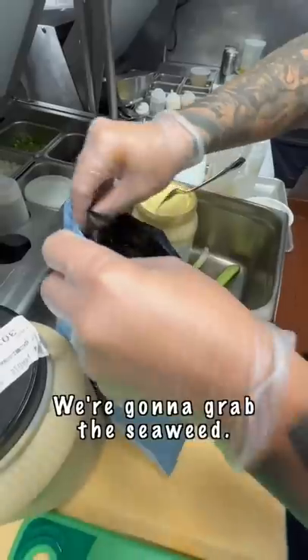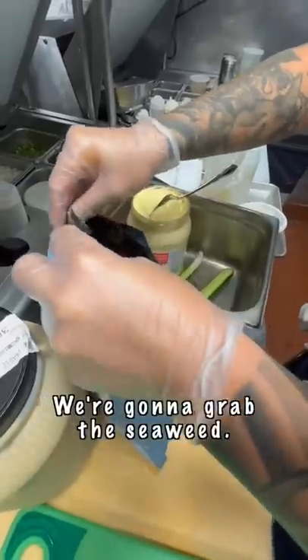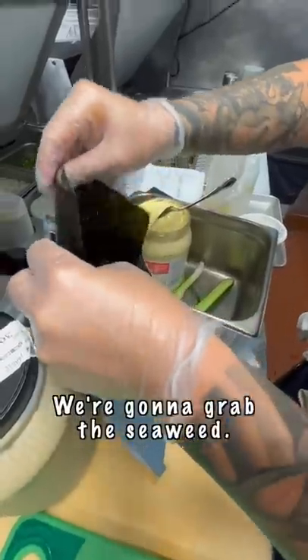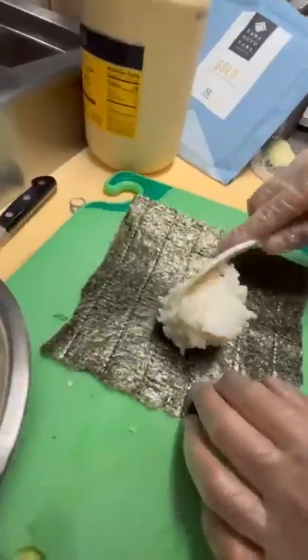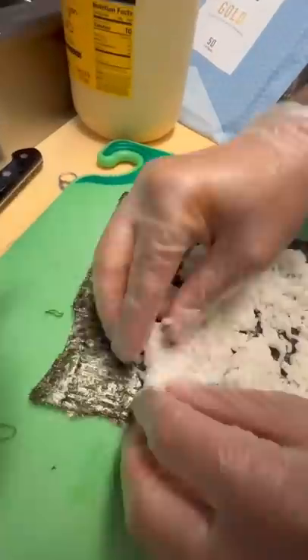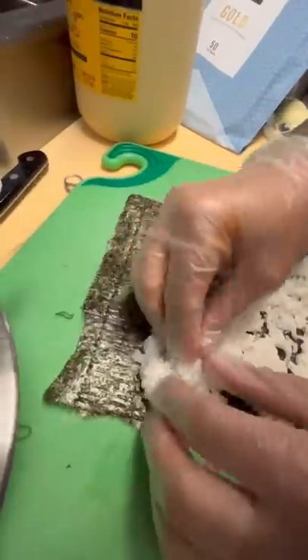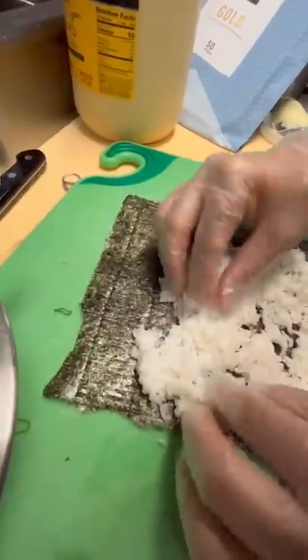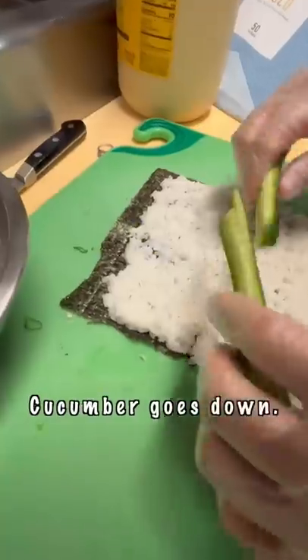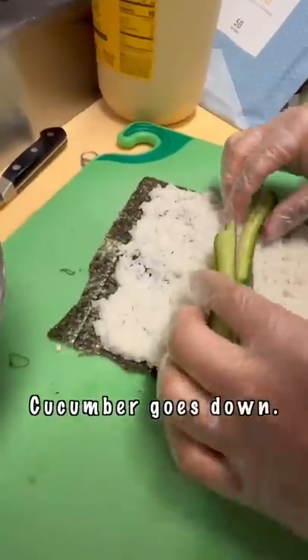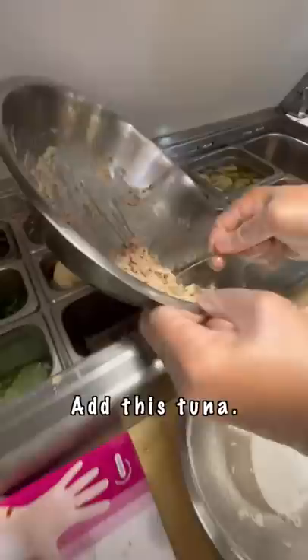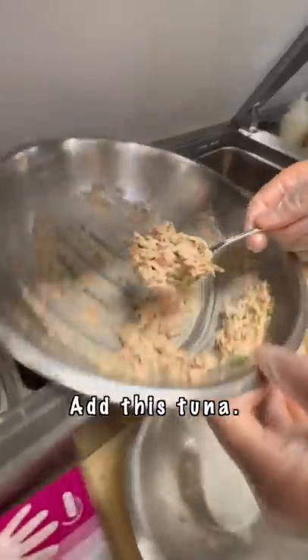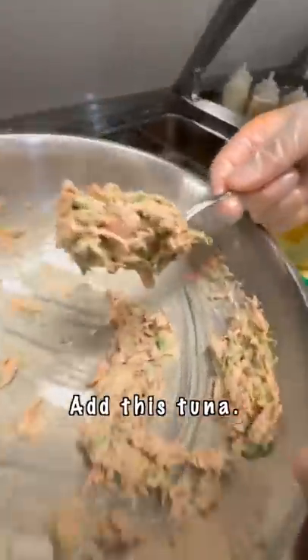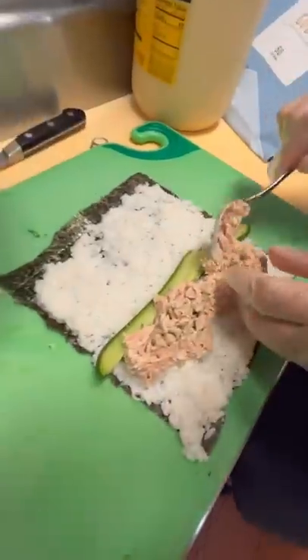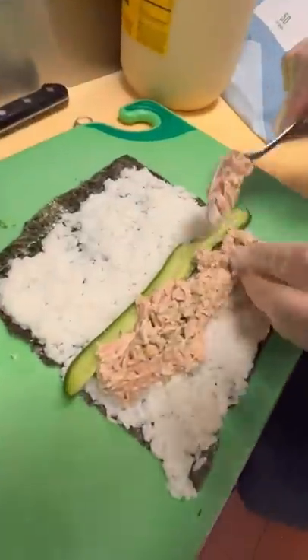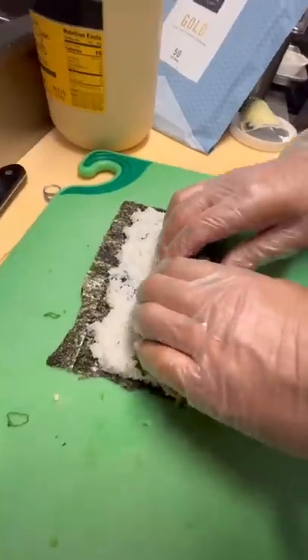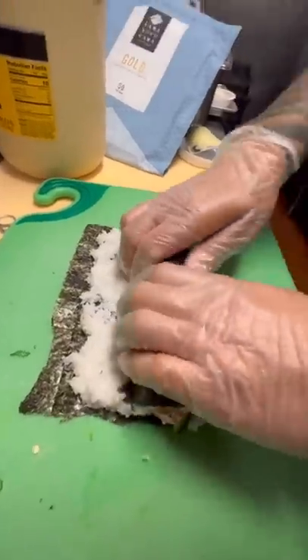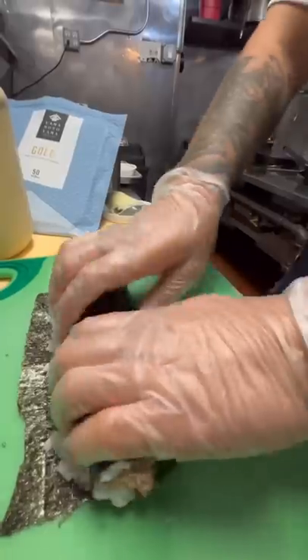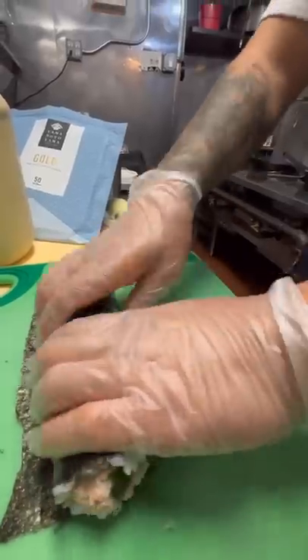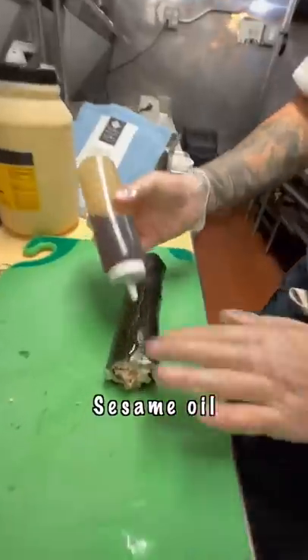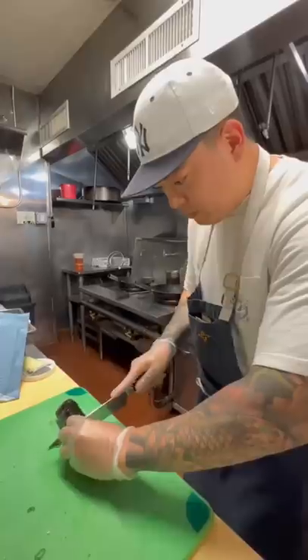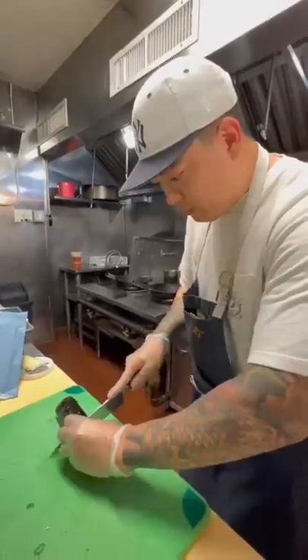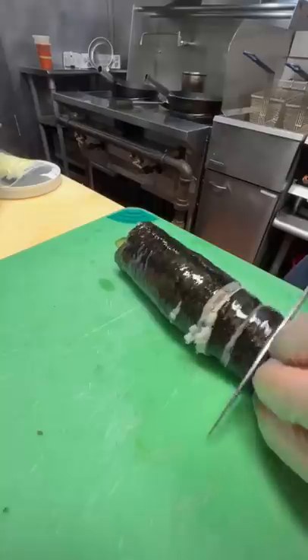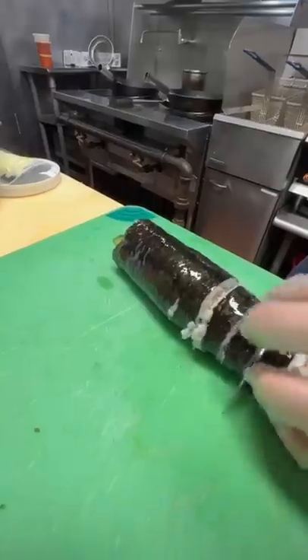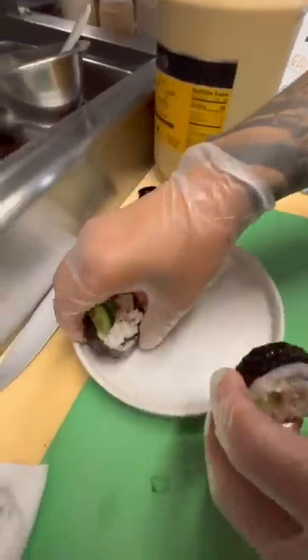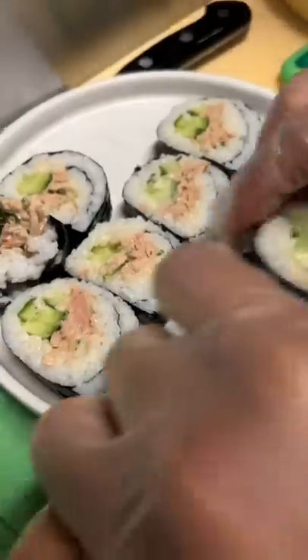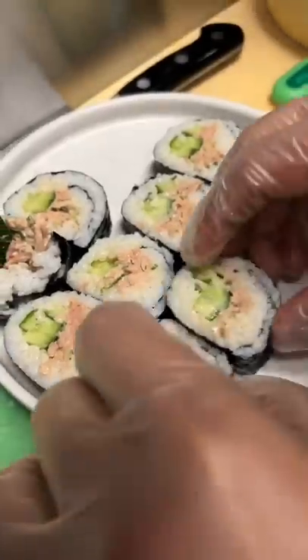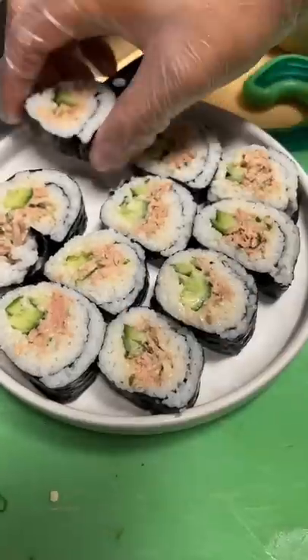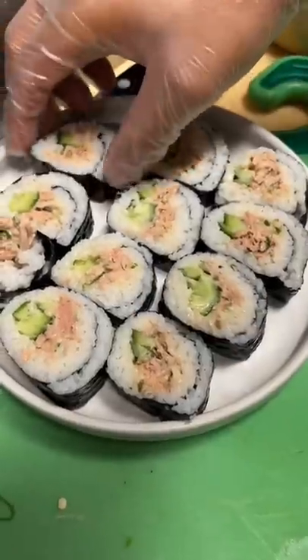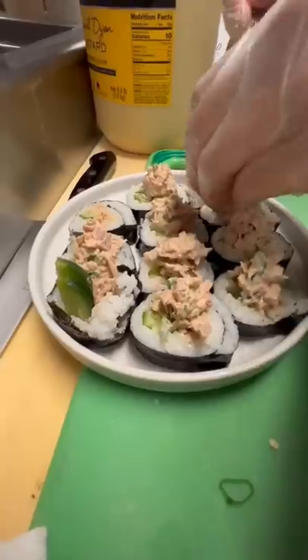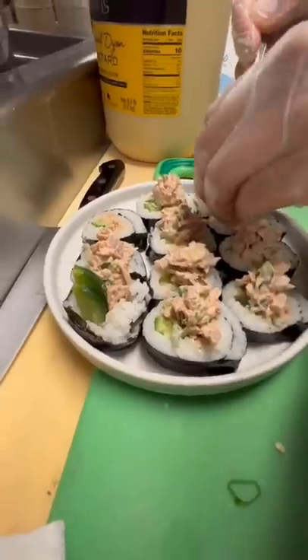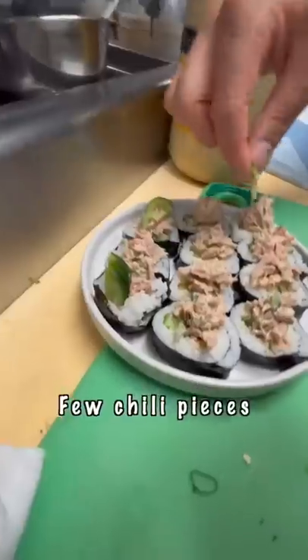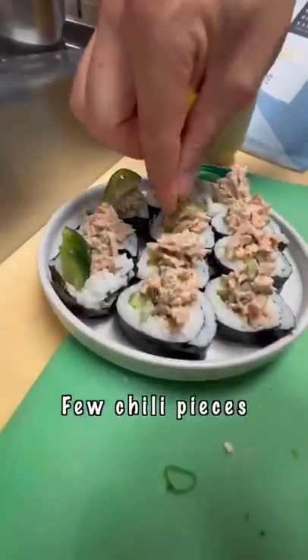We're going to grab the seaweed. Cucumber goes down. I'm going to add this tuna. Sesame oil. Varnish the top. A few chili pieces.